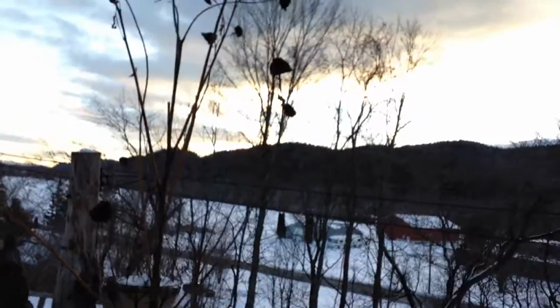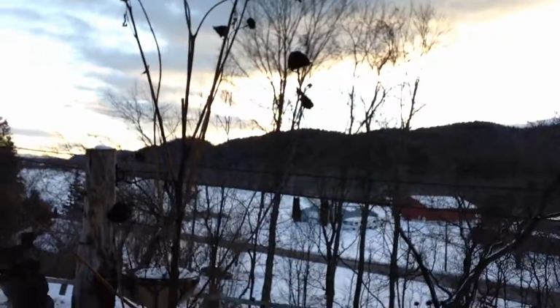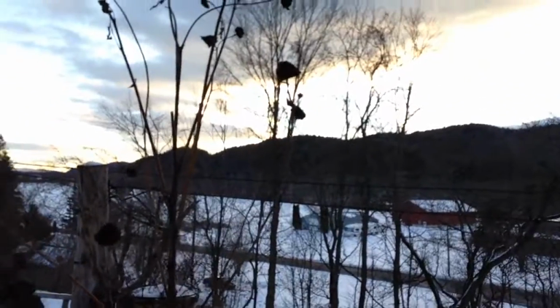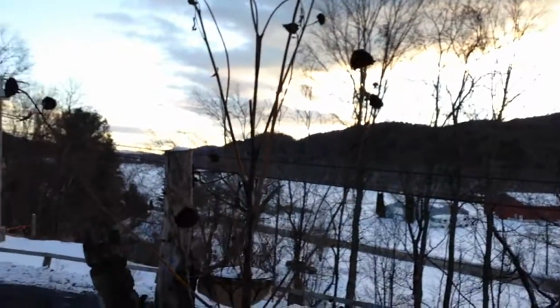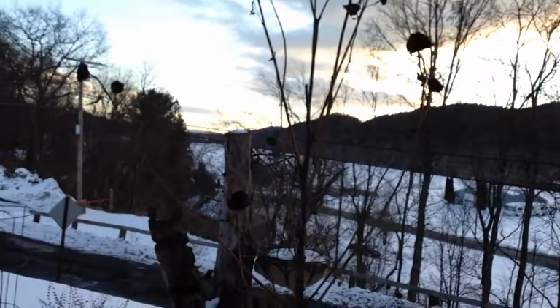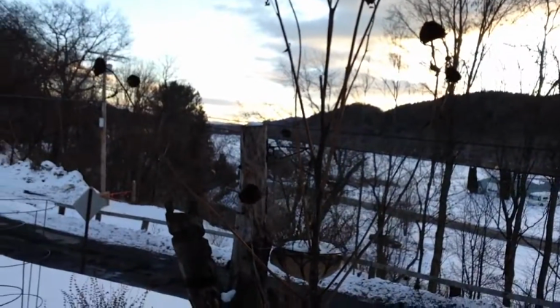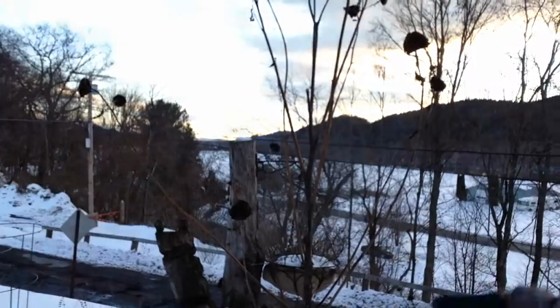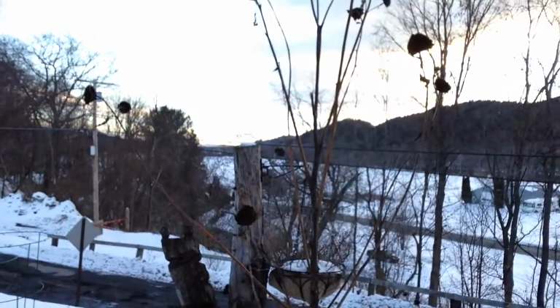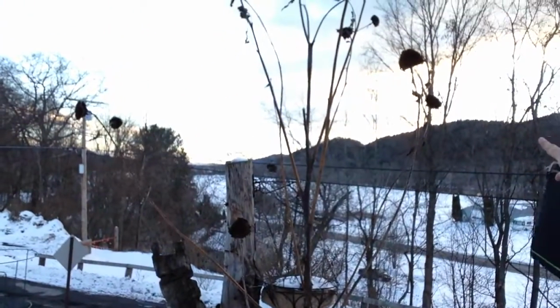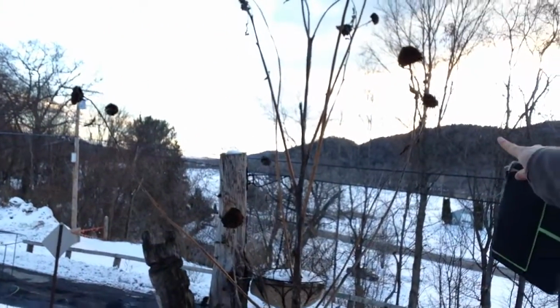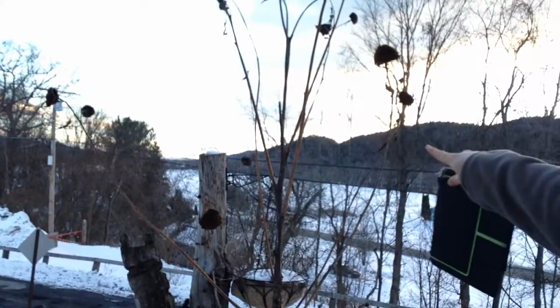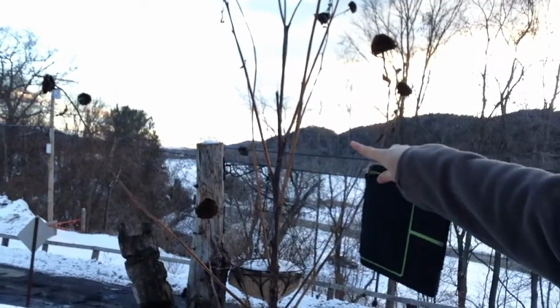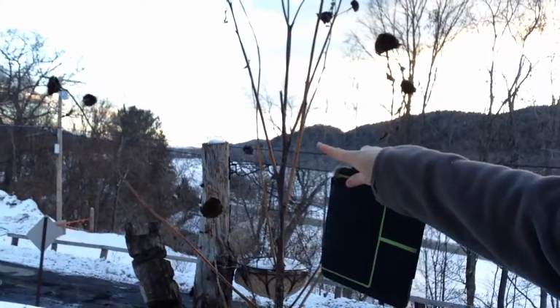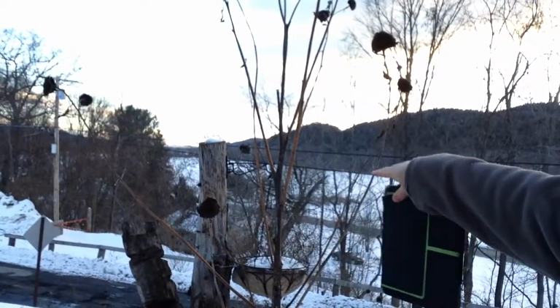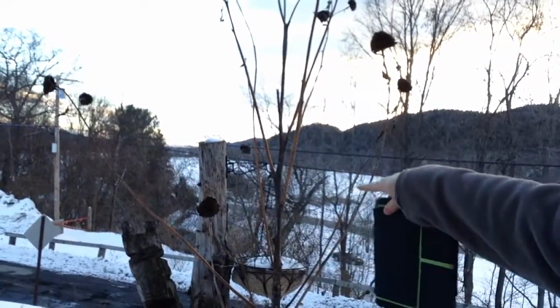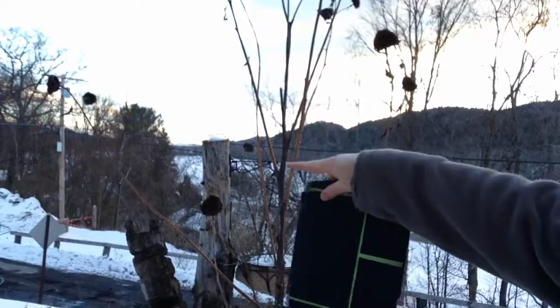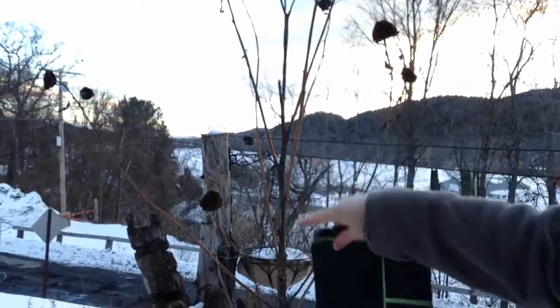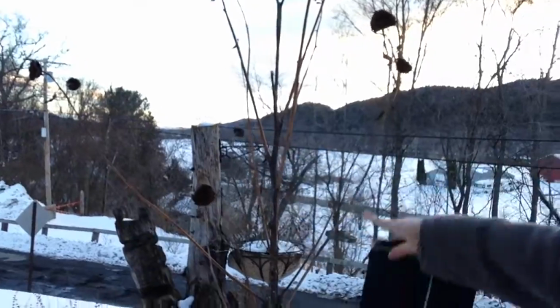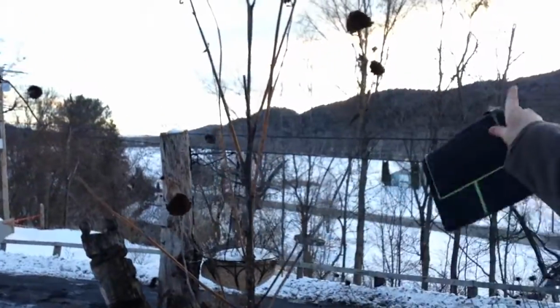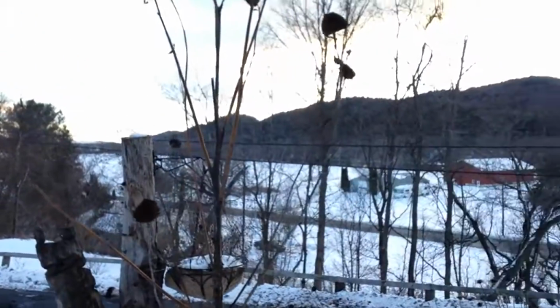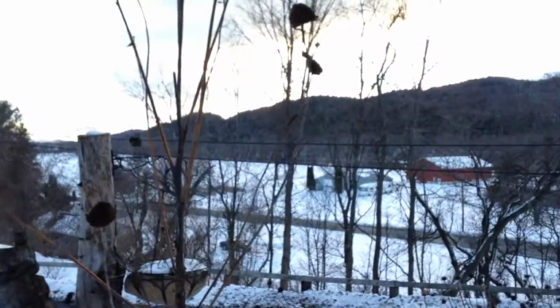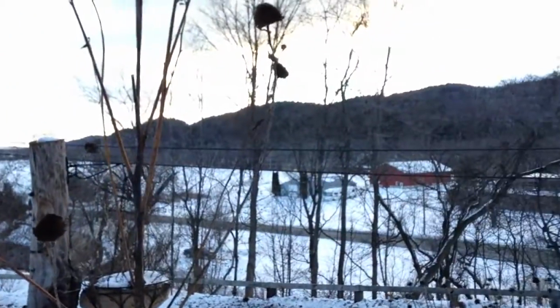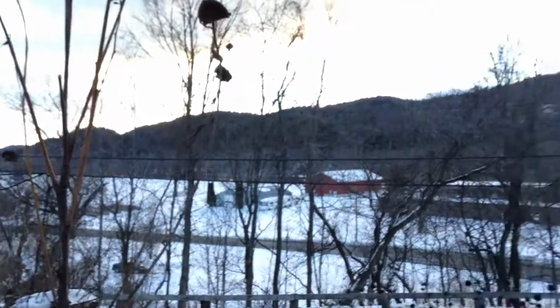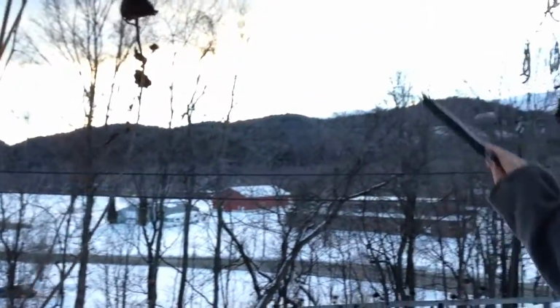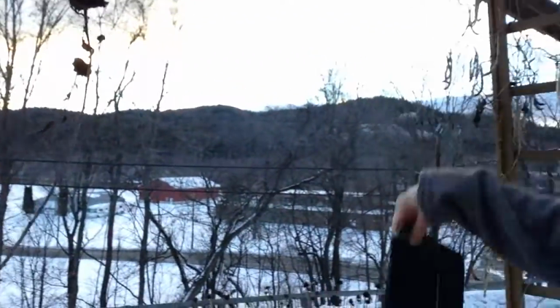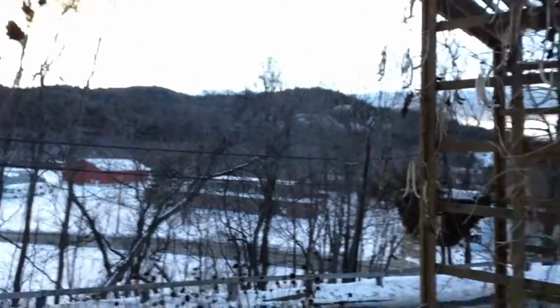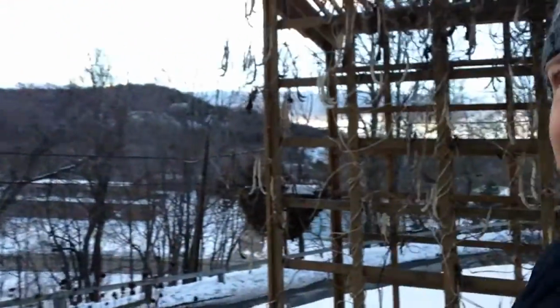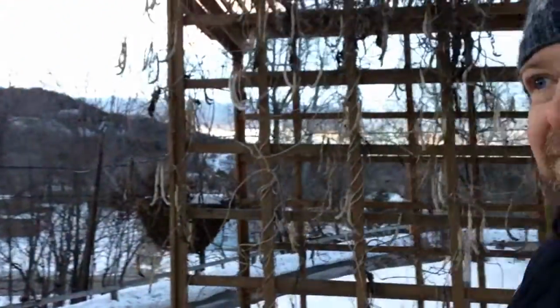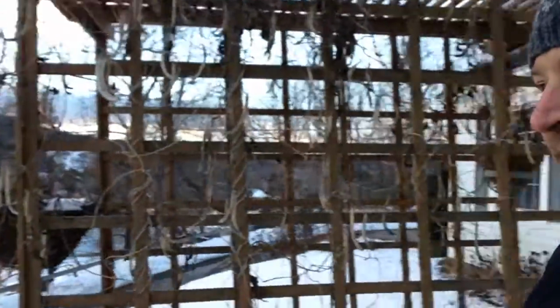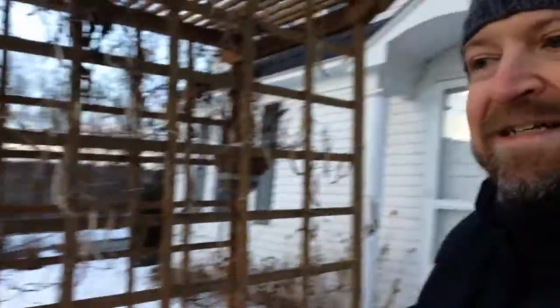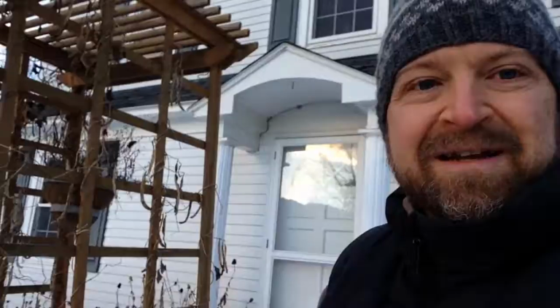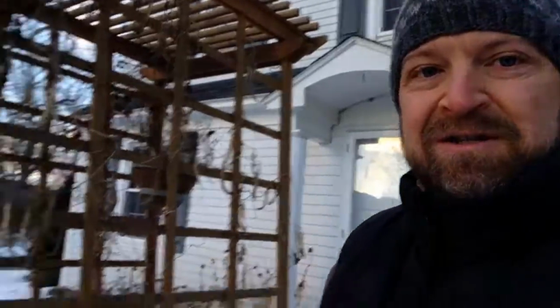Beautiful sunset tonight. That's Vermont right over there, and the Connecticut River is coming right down there. It's already 3:30 and the sun's already down behind the mountains, so it's going to be getting dark soon.